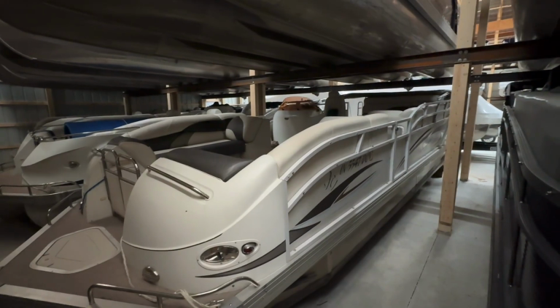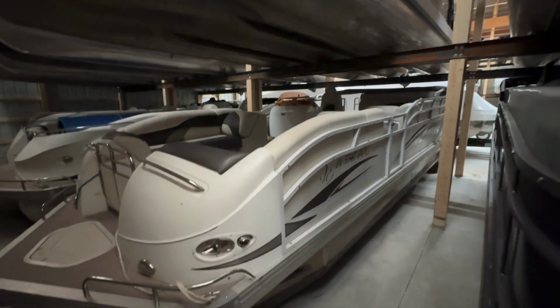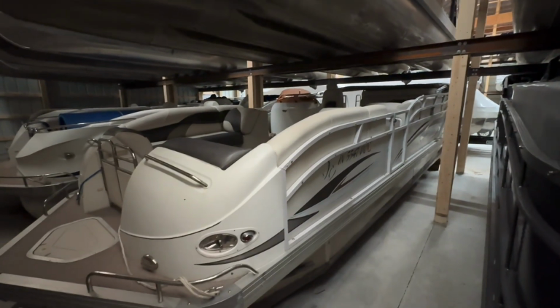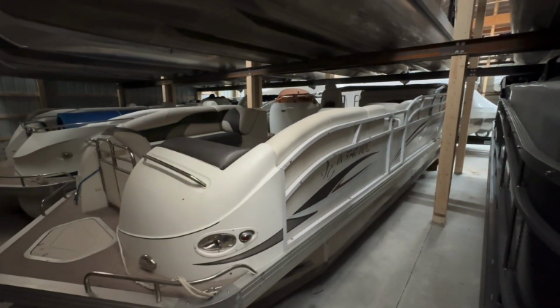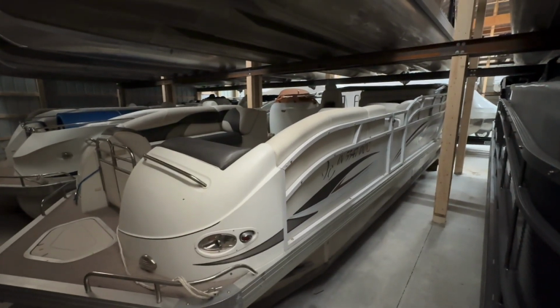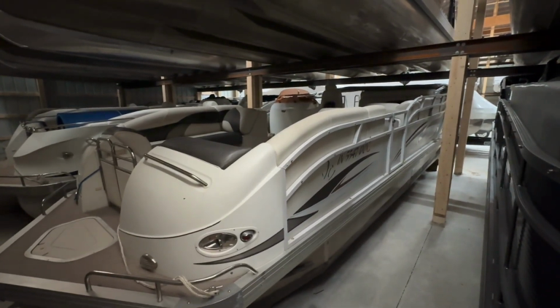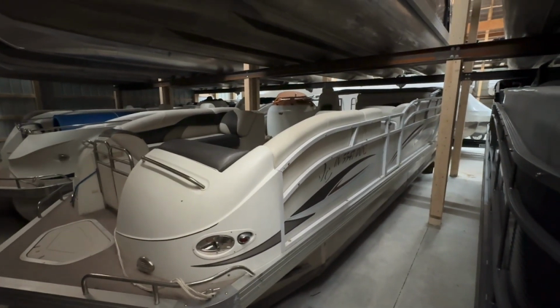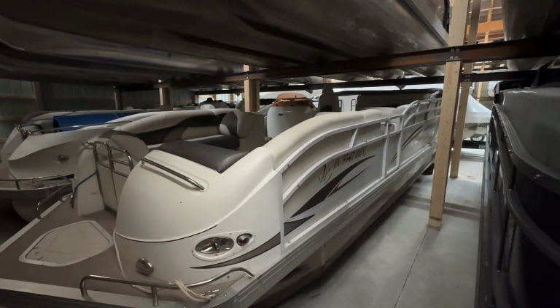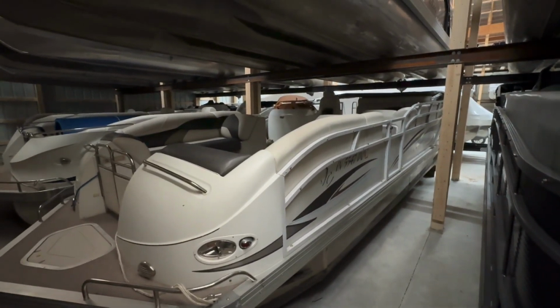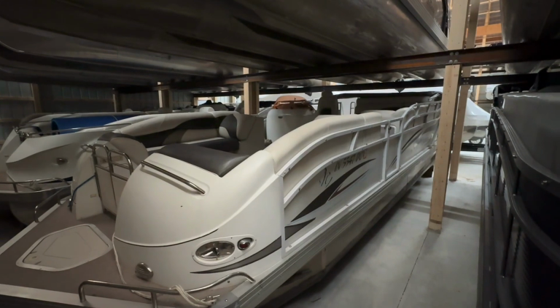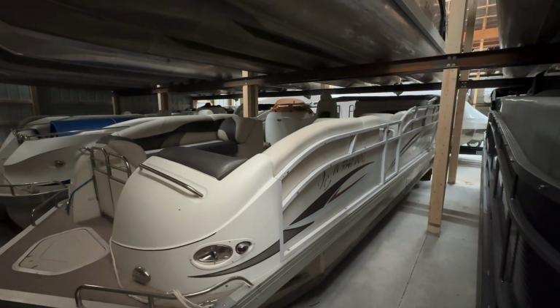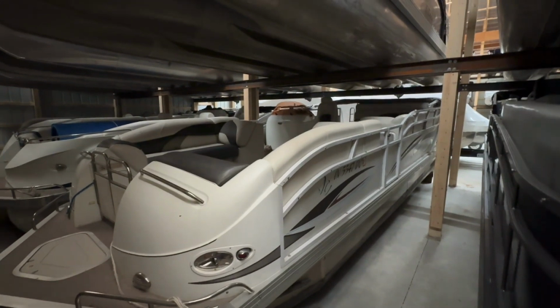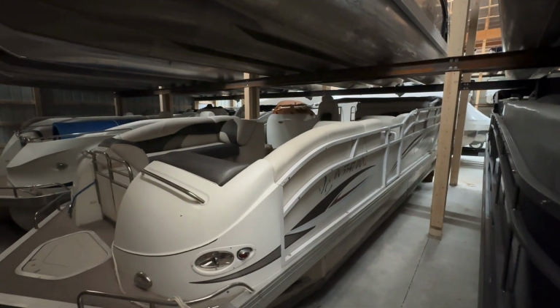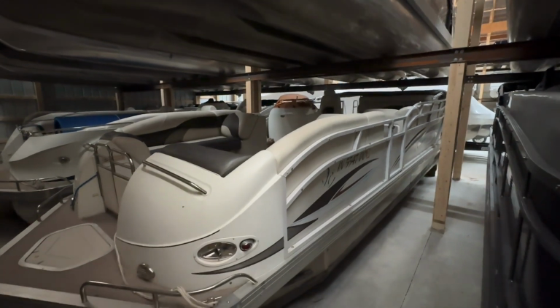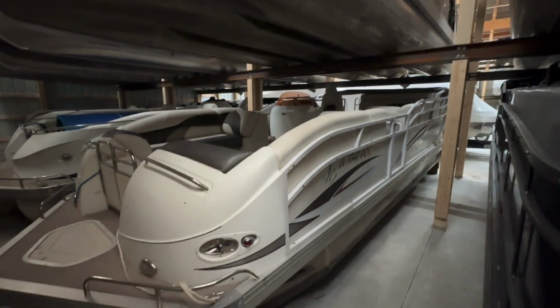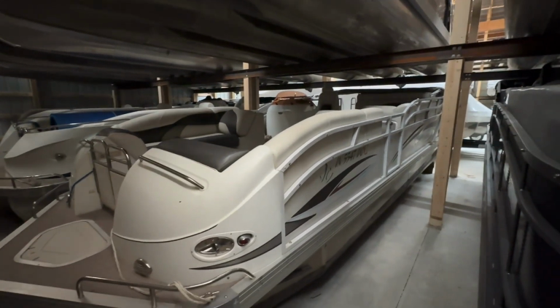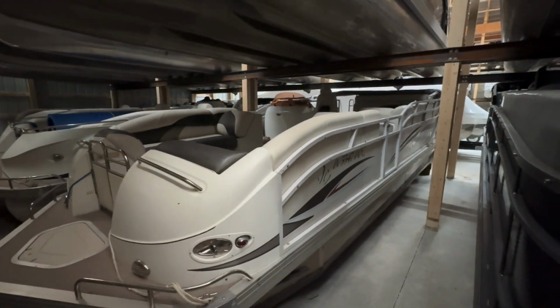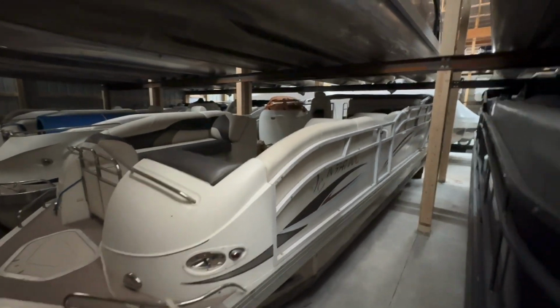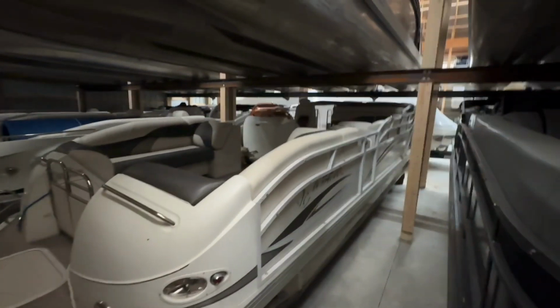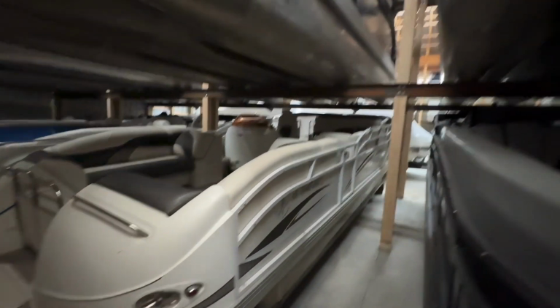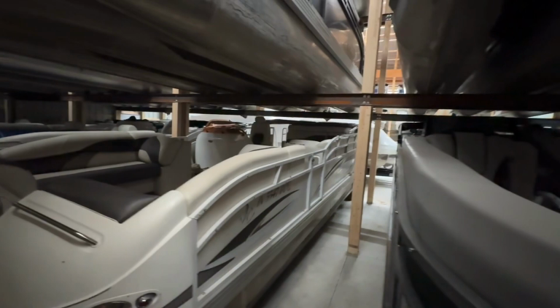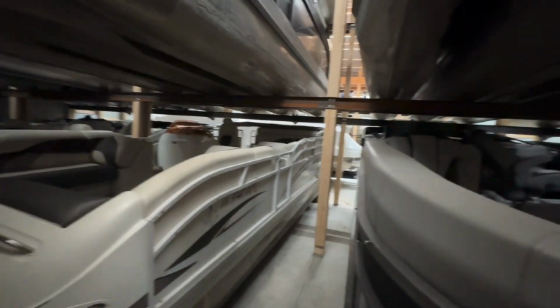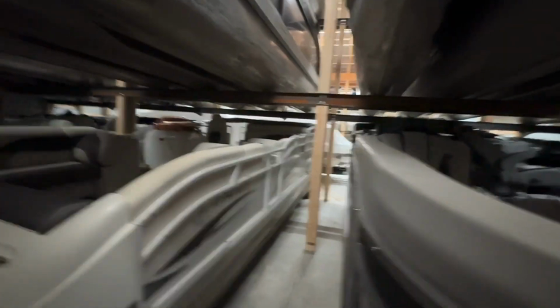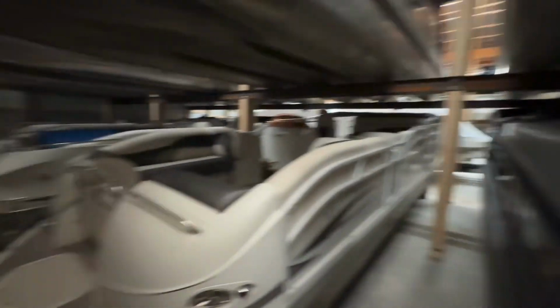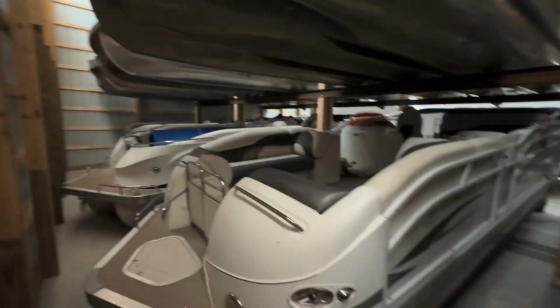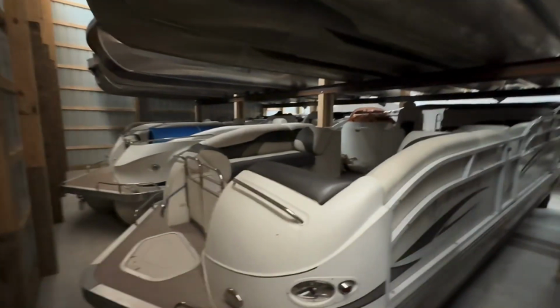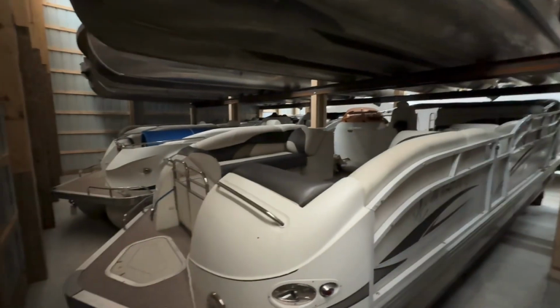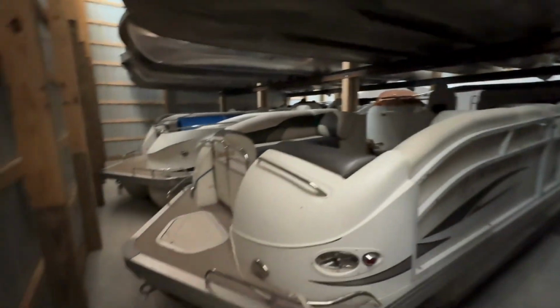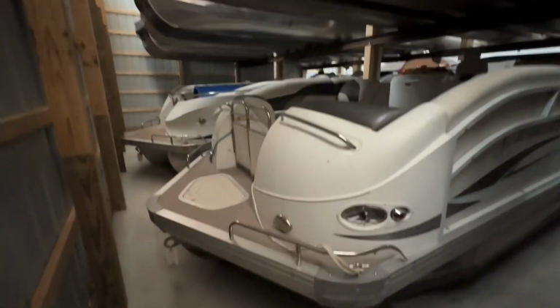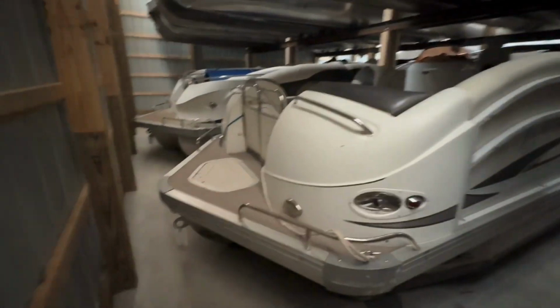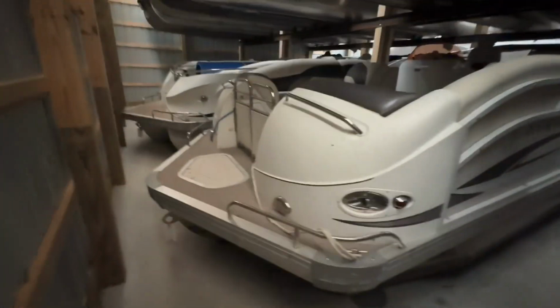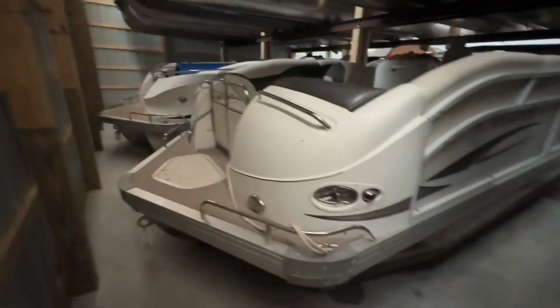This is a 2007 JC 24 TriToon classic. It has a 150 horsepower Honda outboard. It's kind of in one of our storage buildings pretty tight, and not sure how soon we're gonna get it out, so I thought I'd take a quick video.